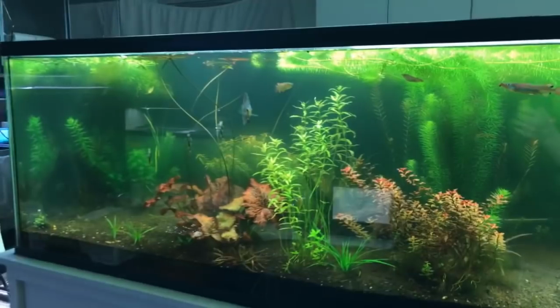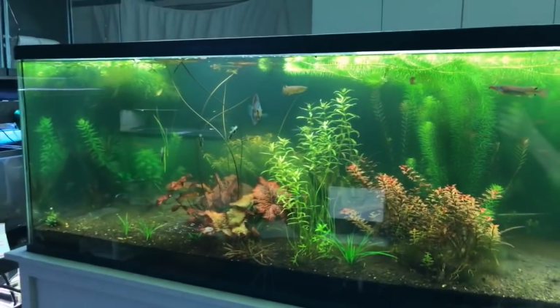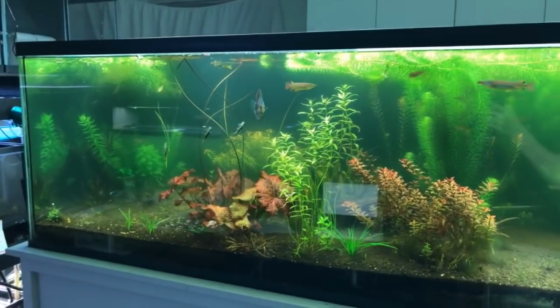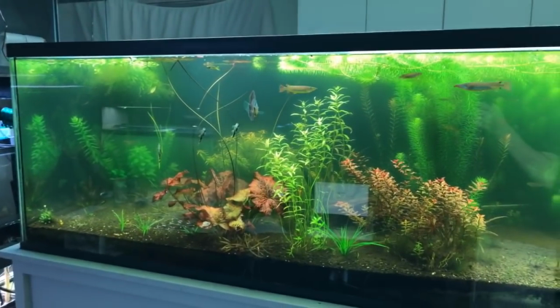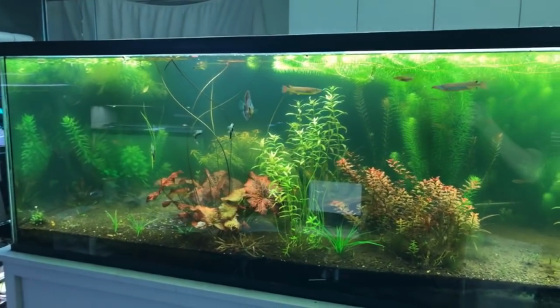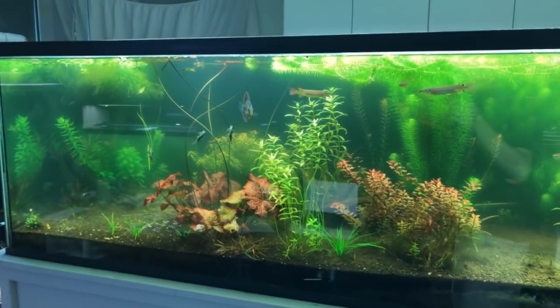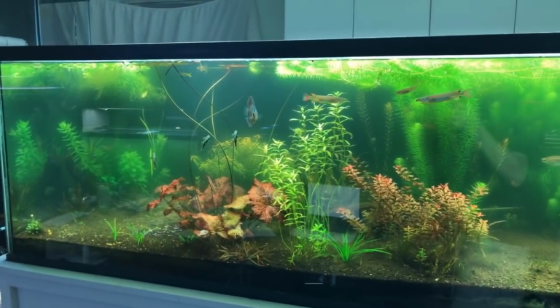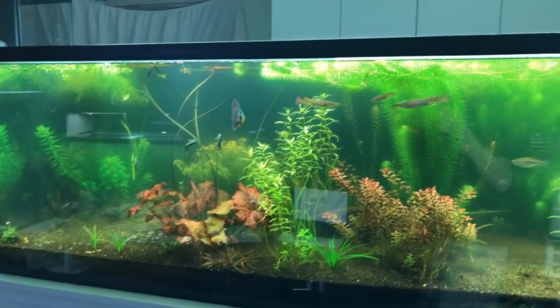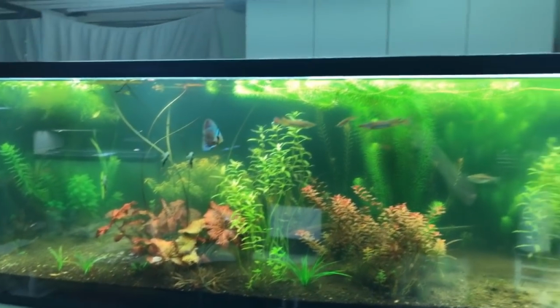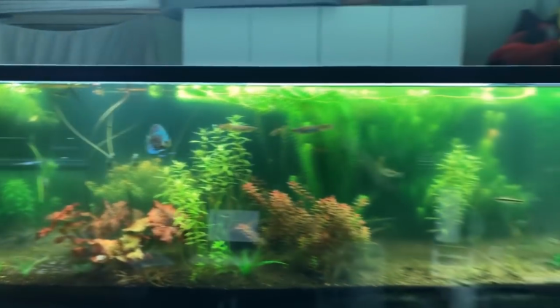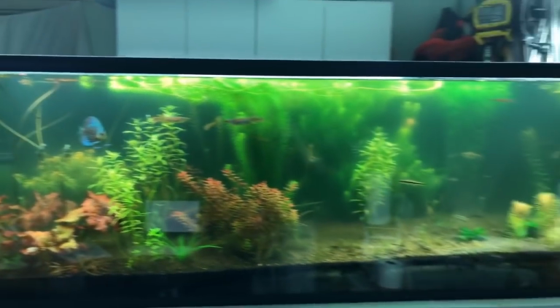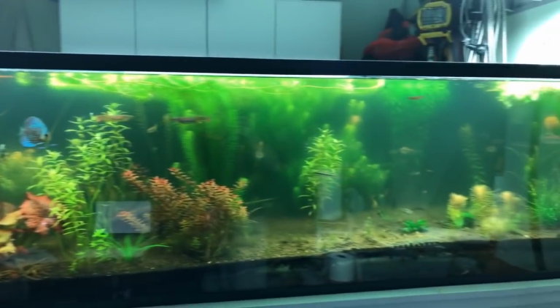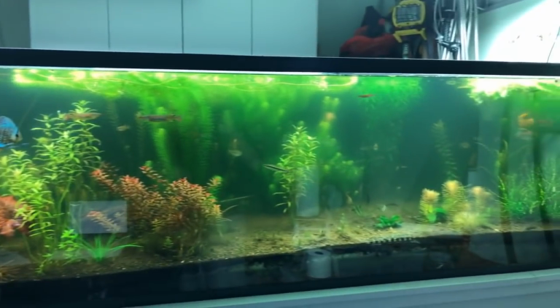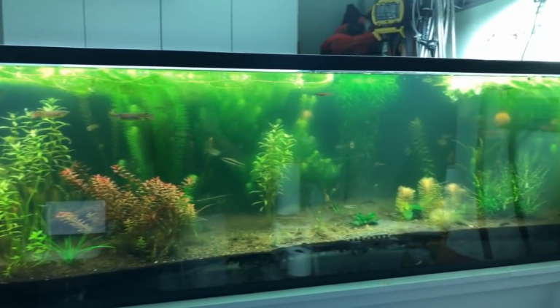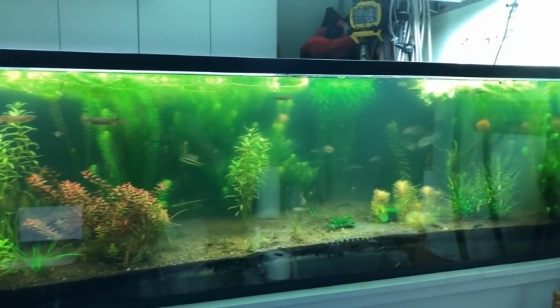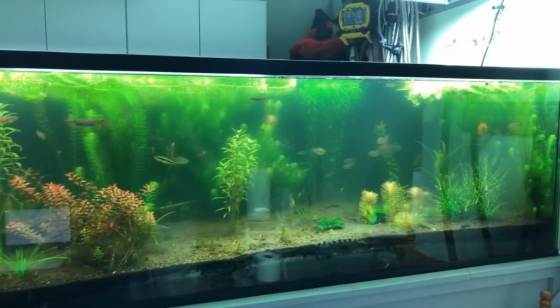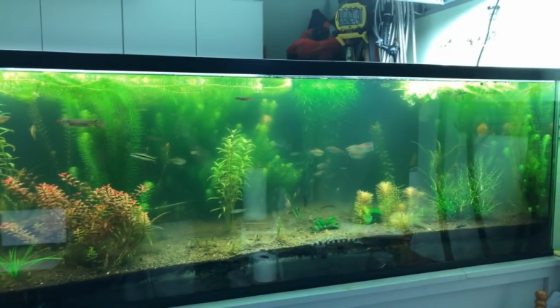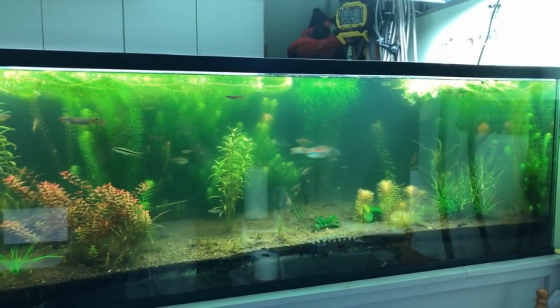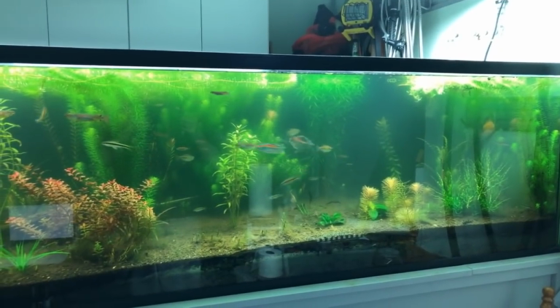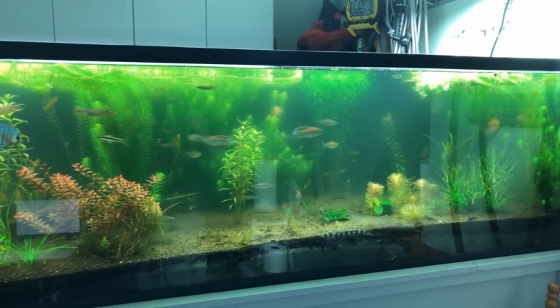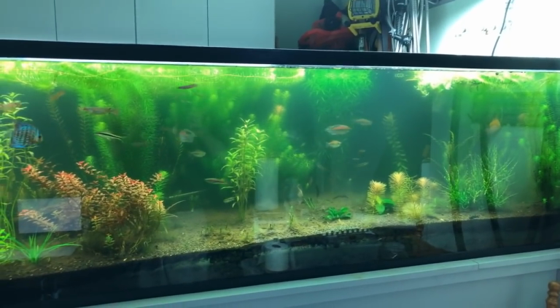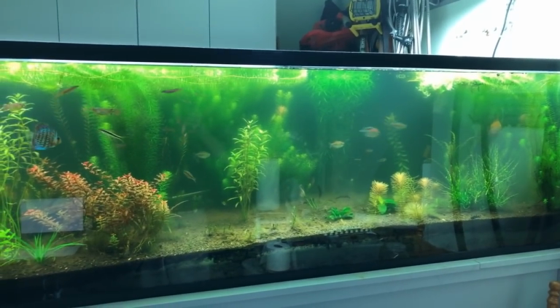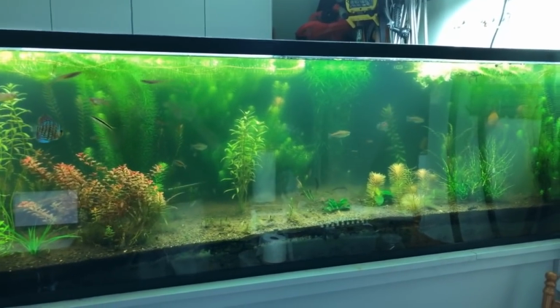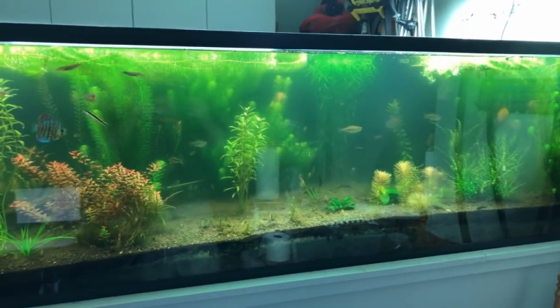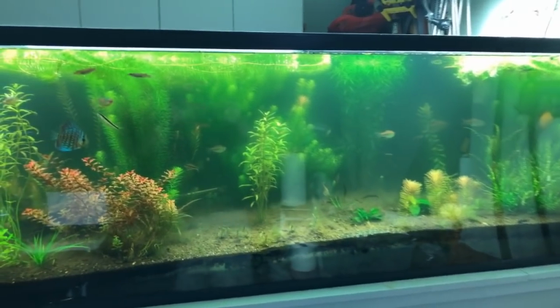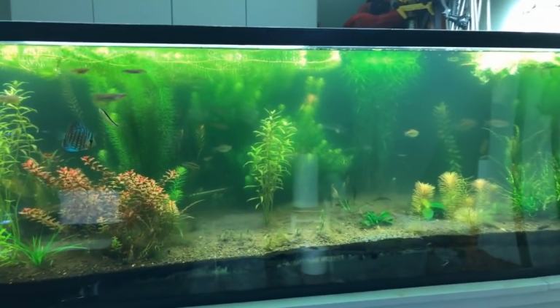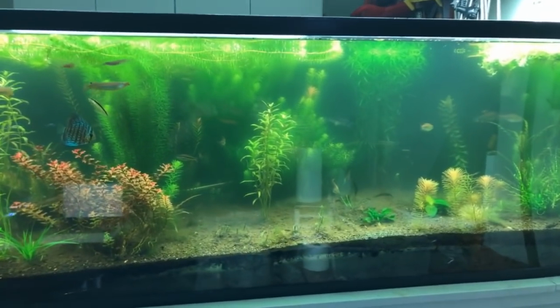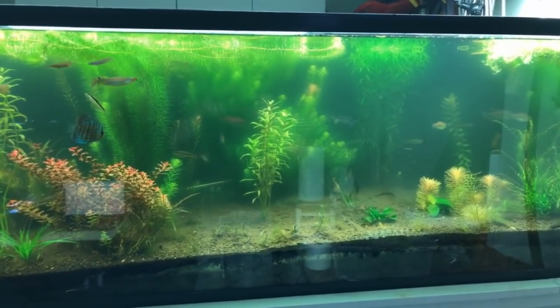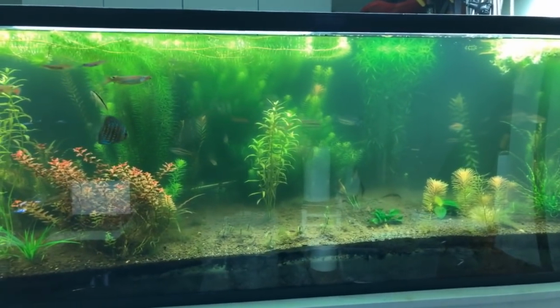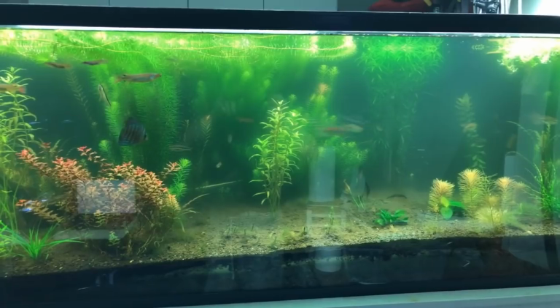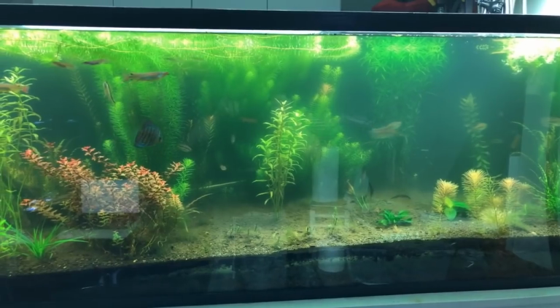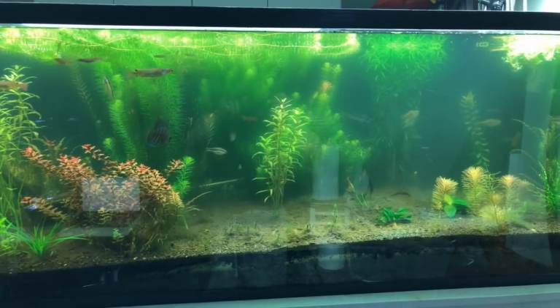The 240 is getting a little greenish. We haven't been doing water changes — we're actually in the third week without water changes in the fish room right now because it's been so cold.